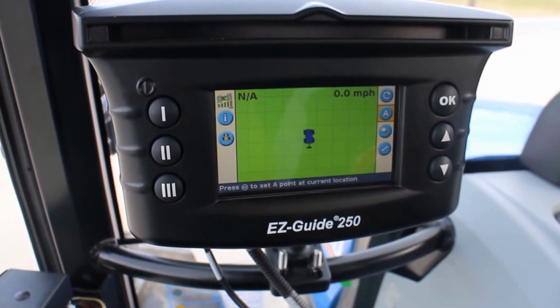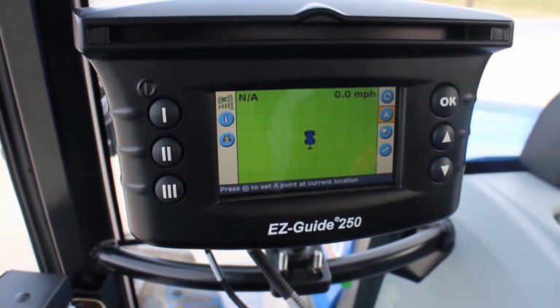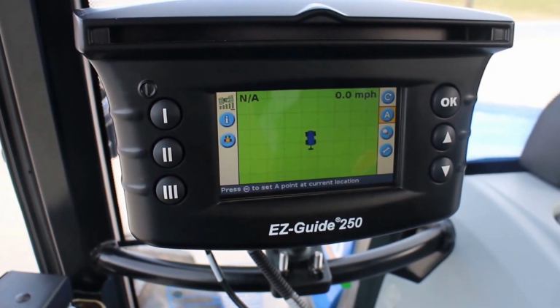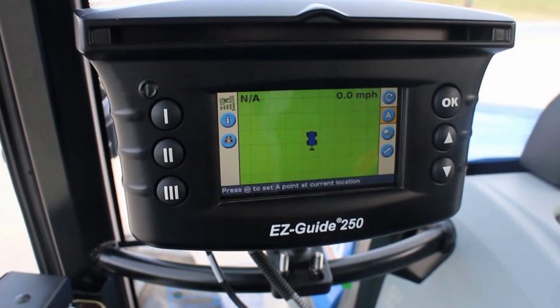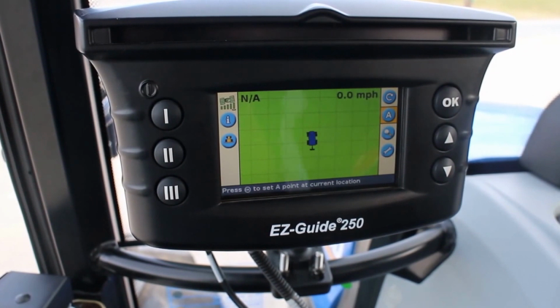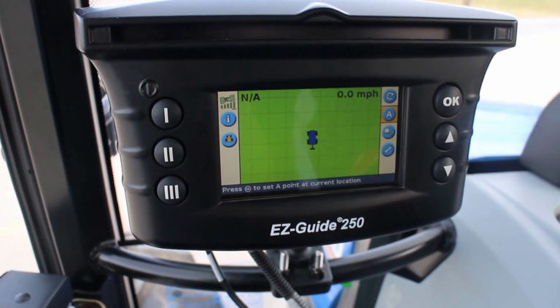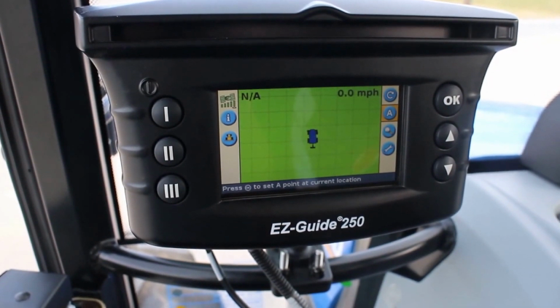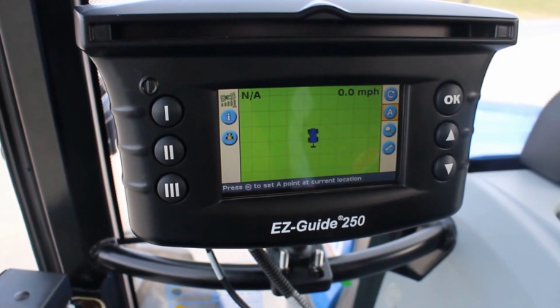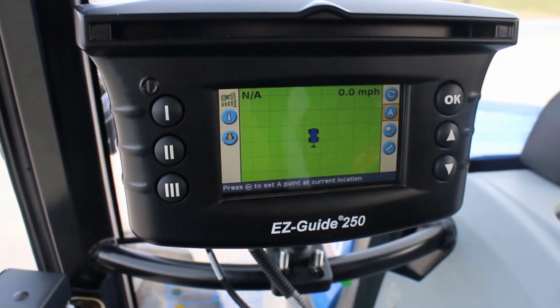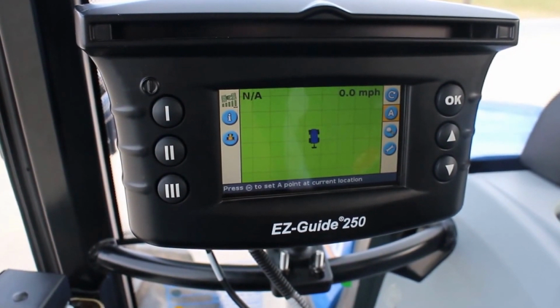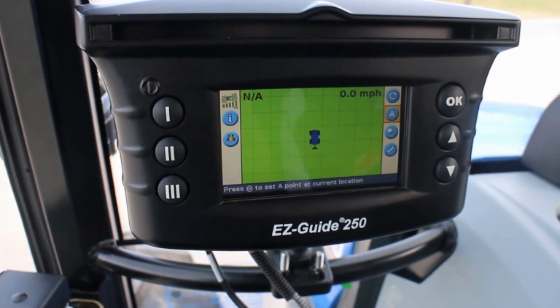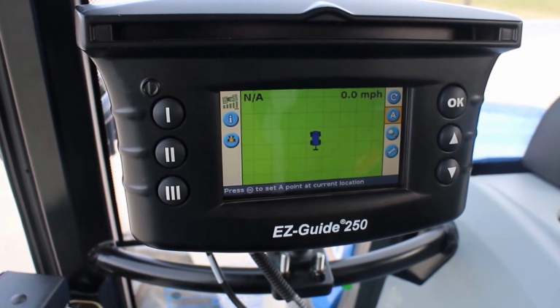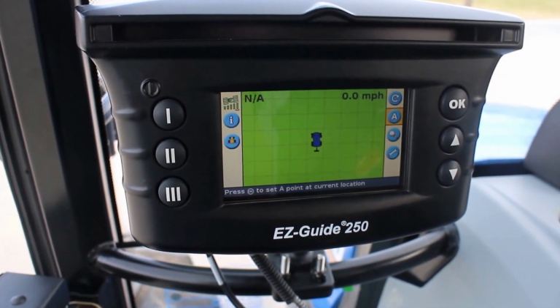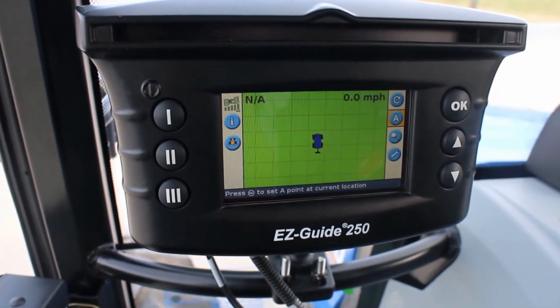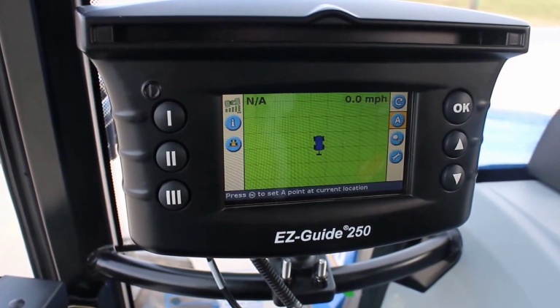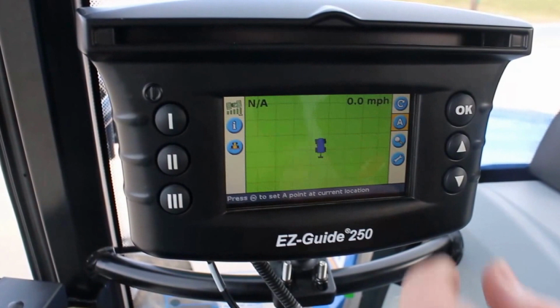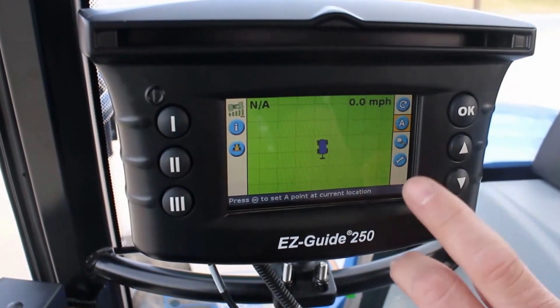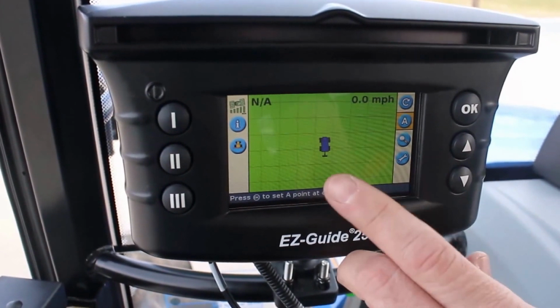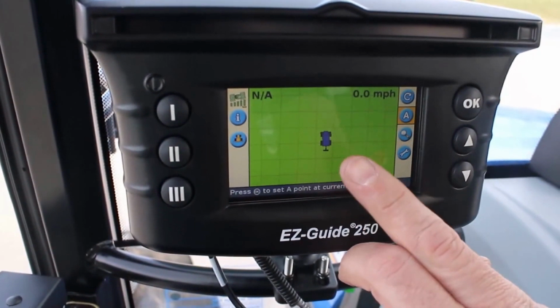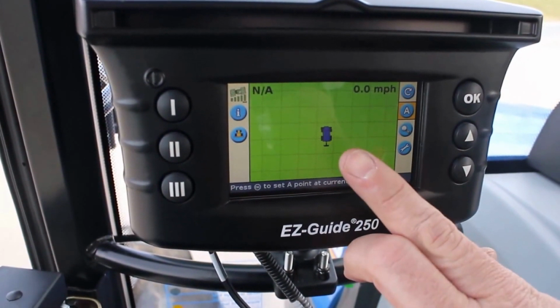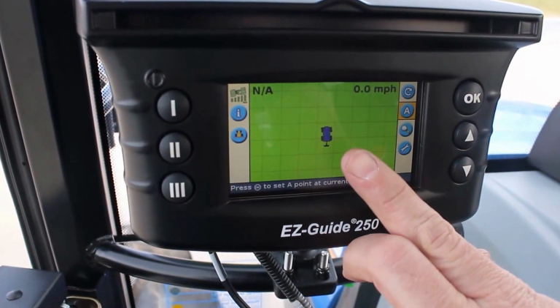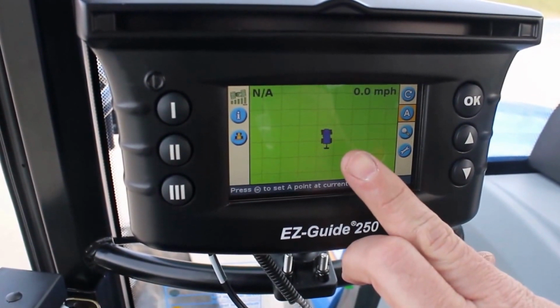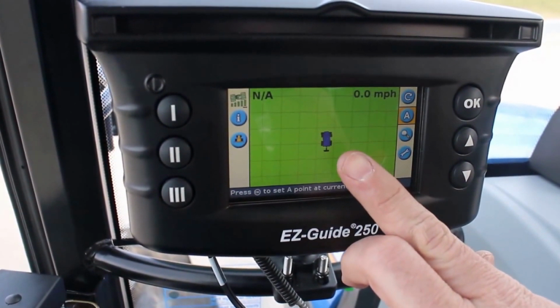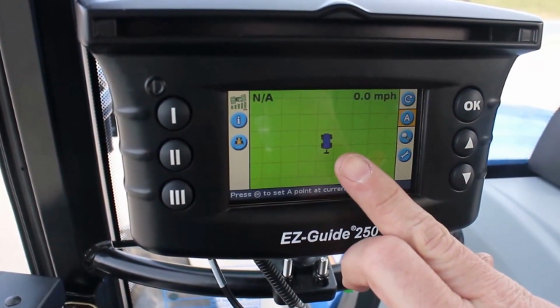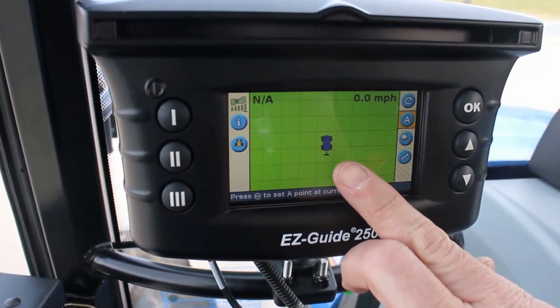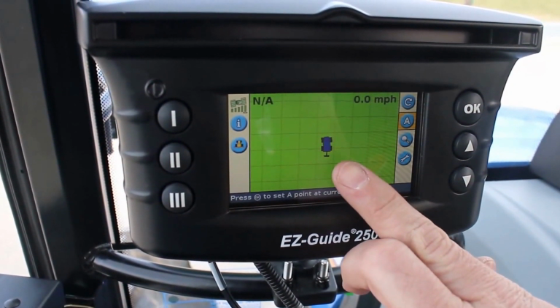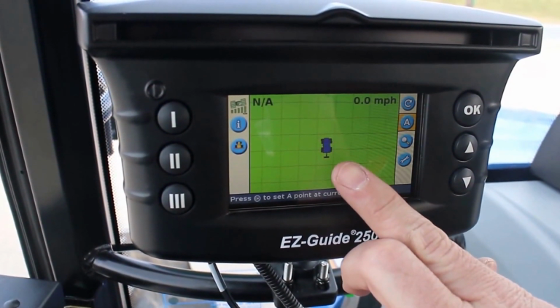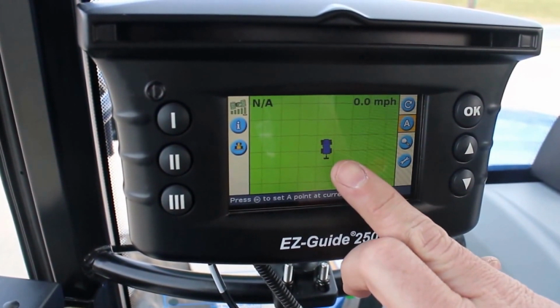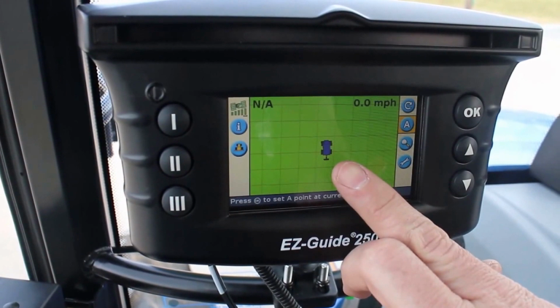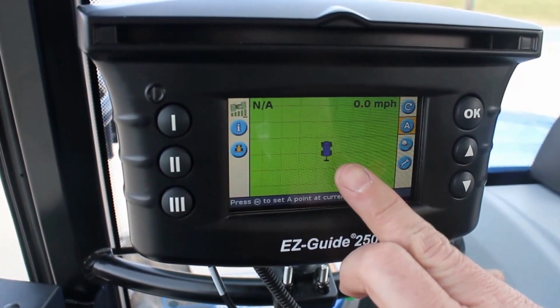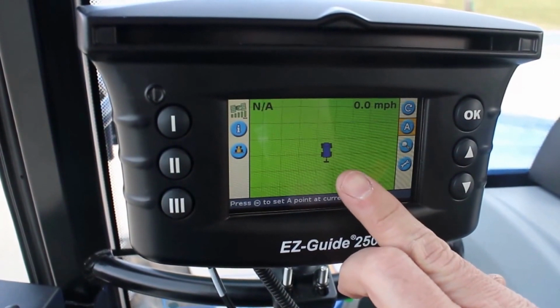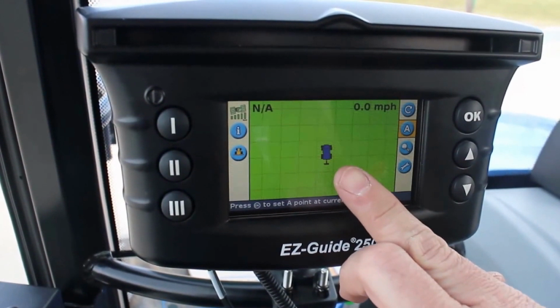We're going to do a run with an identical curve as our guidance line. You can see here we're already set up with our tractor on the screen, with our implement shown behind. Those are based off of the measurements we already put in.